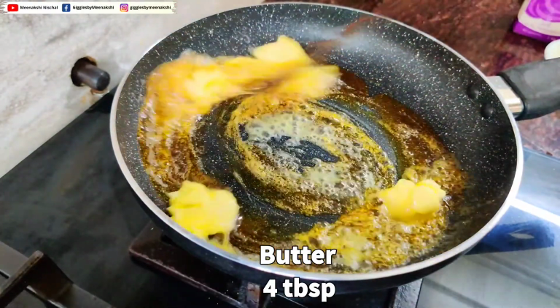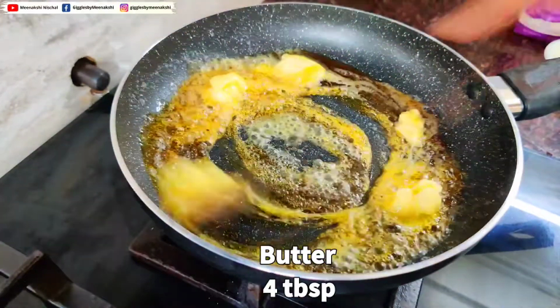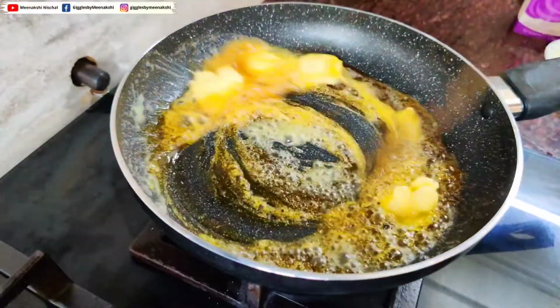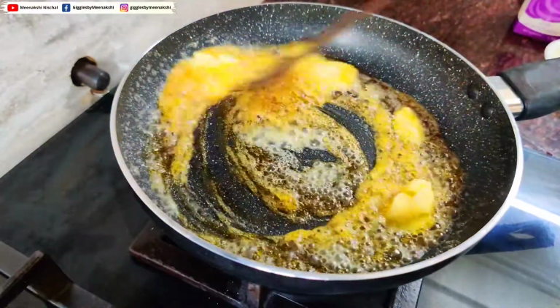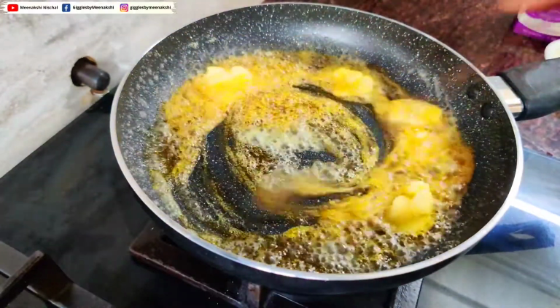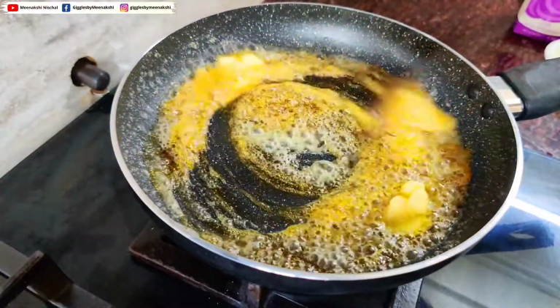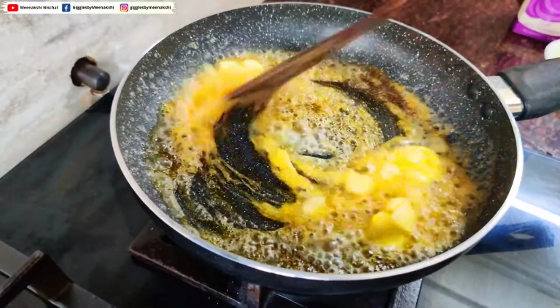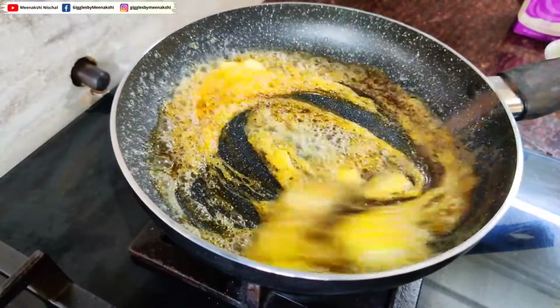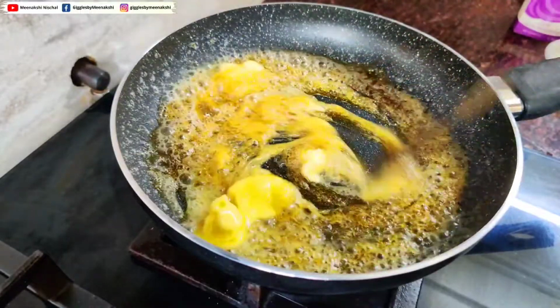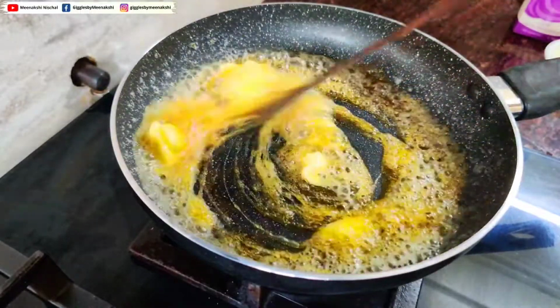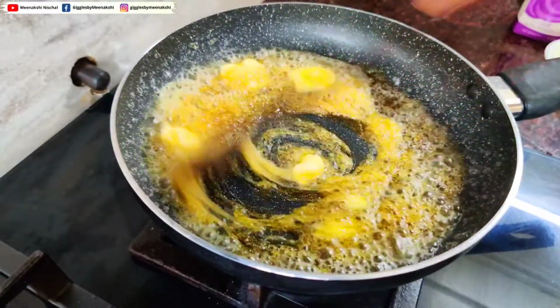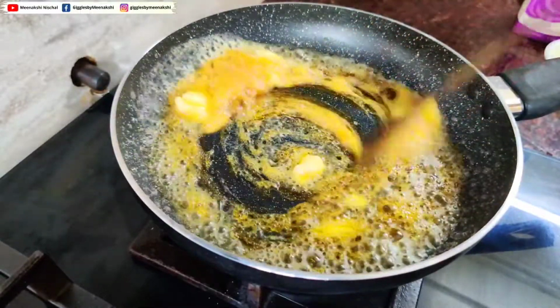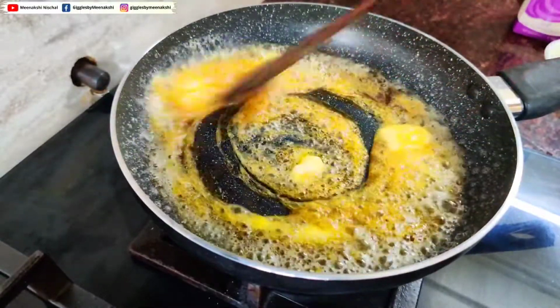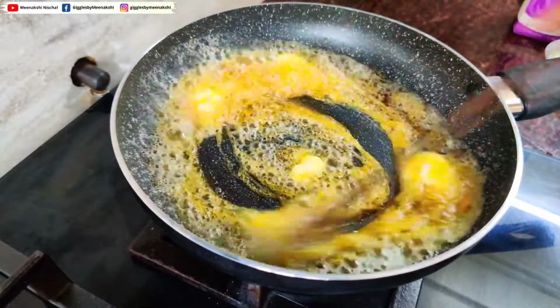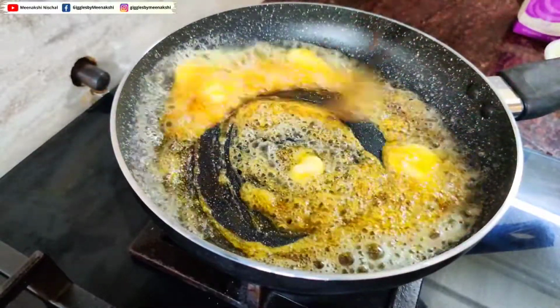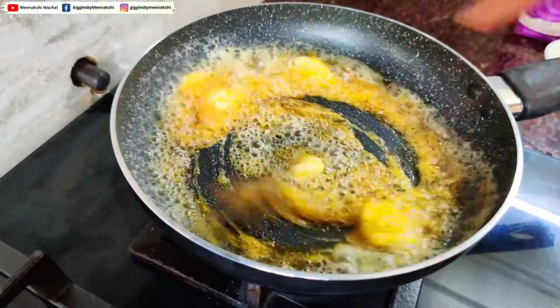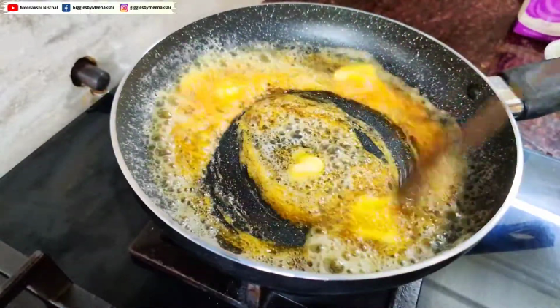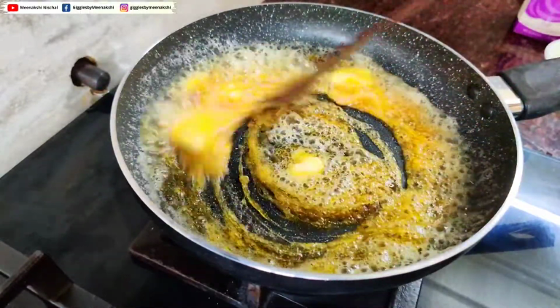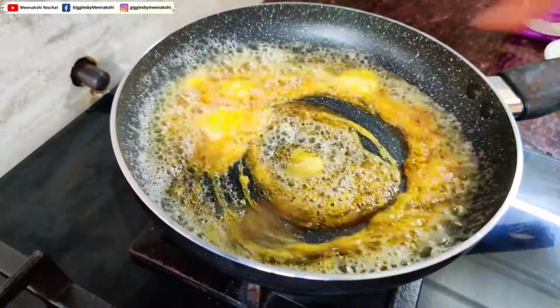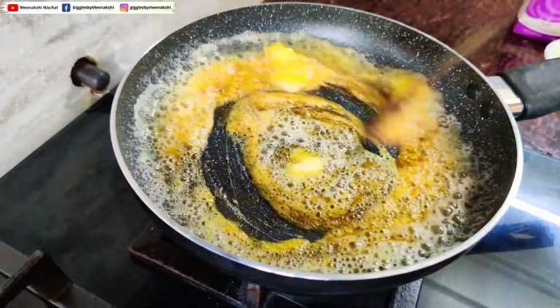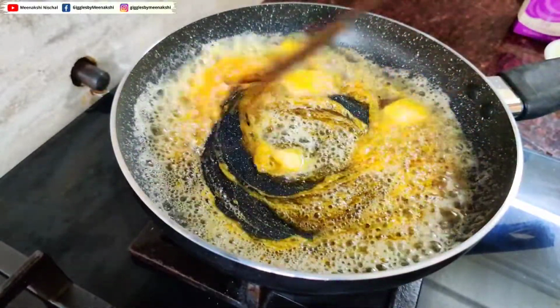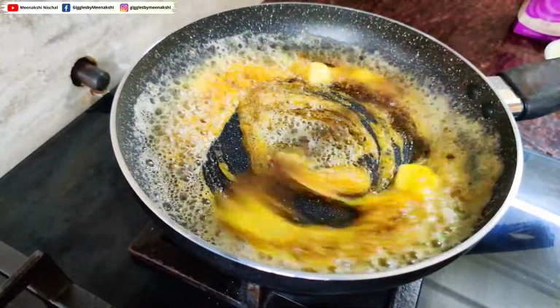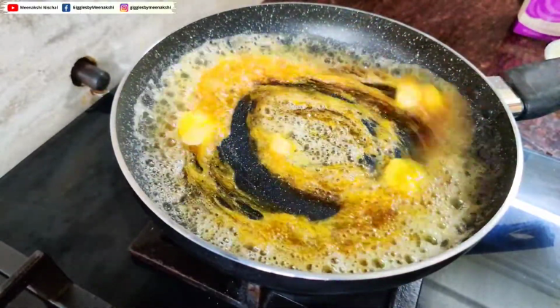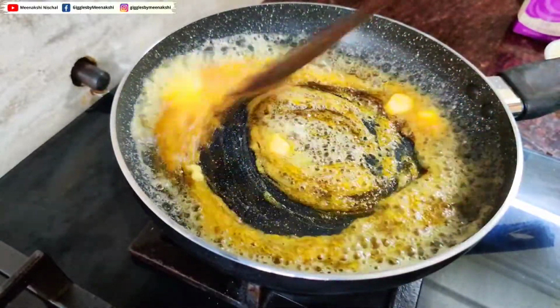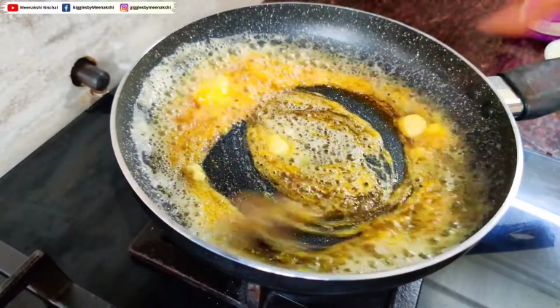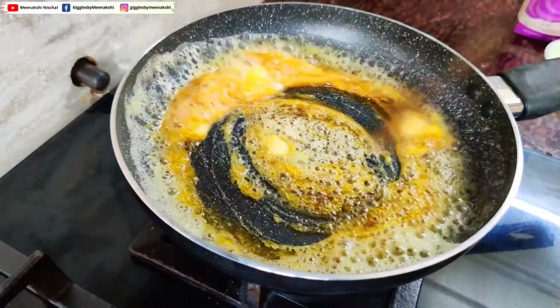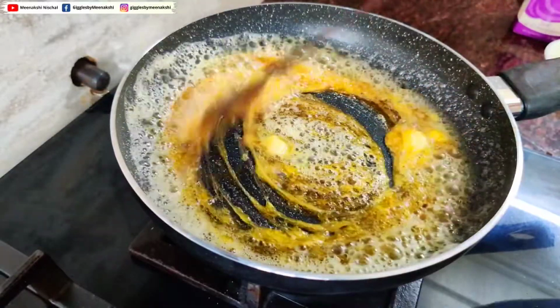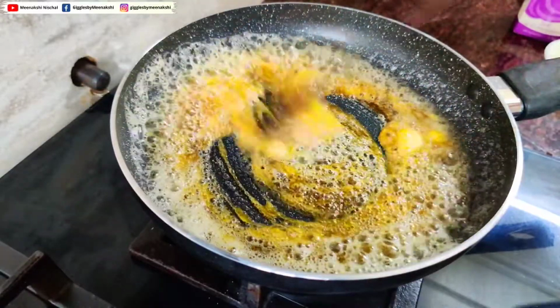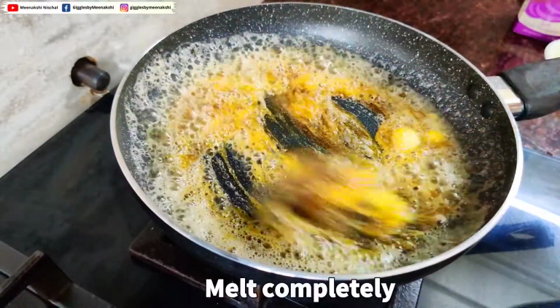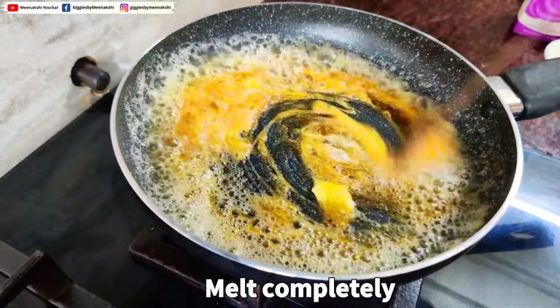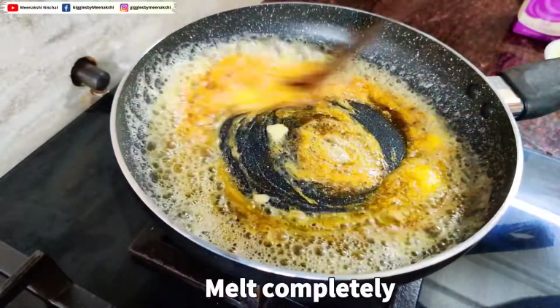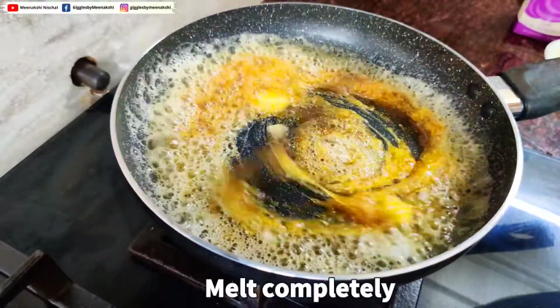So guys, be careful — if it splashes on your hands, your skin can burn. Continuously stir it after adding butter.